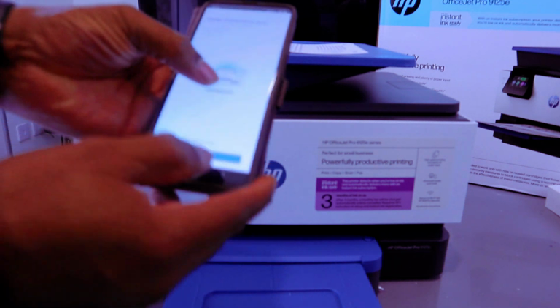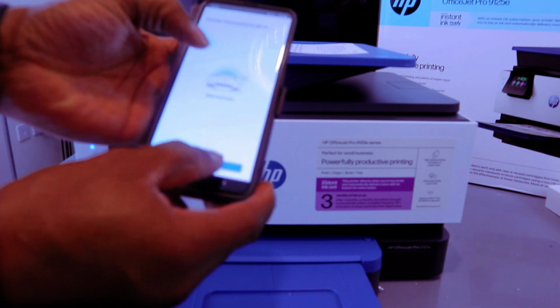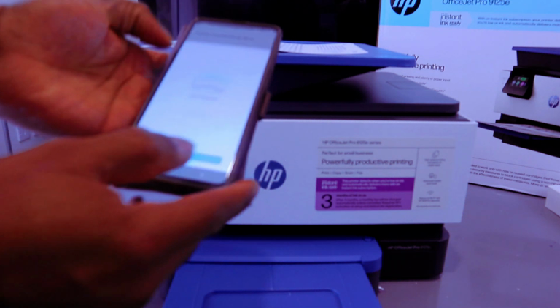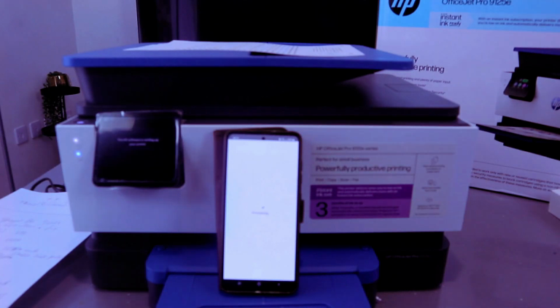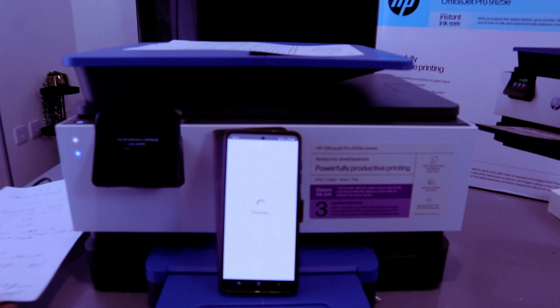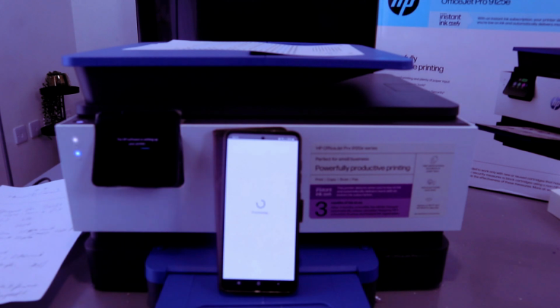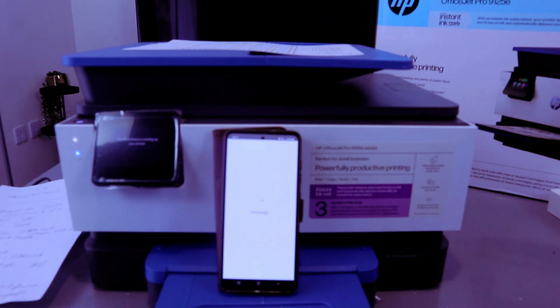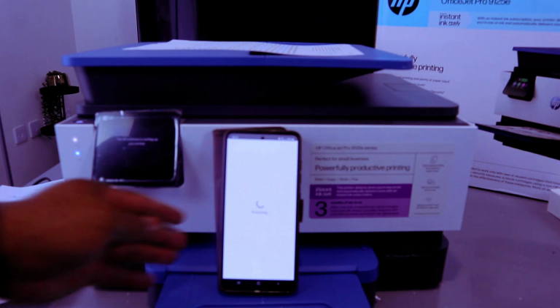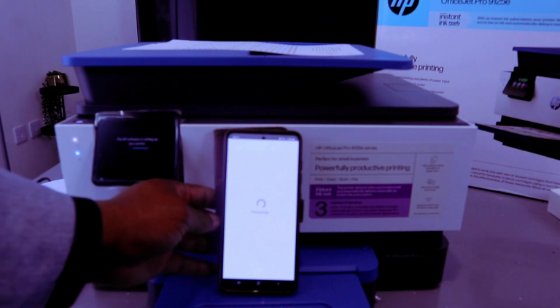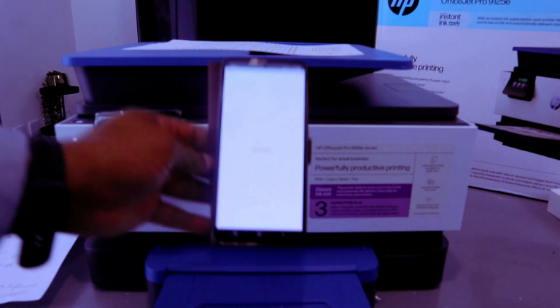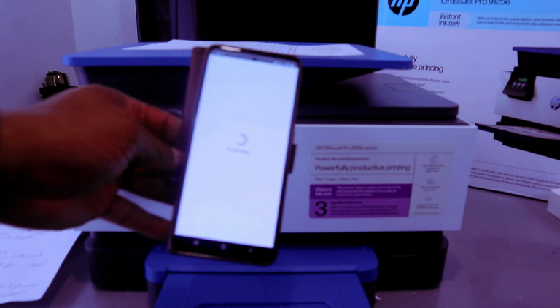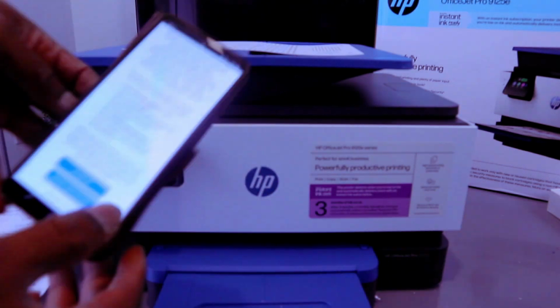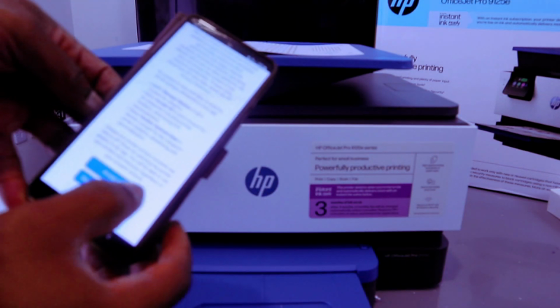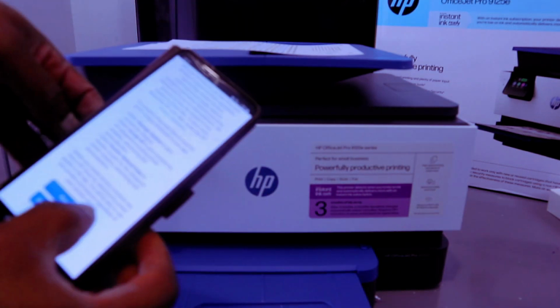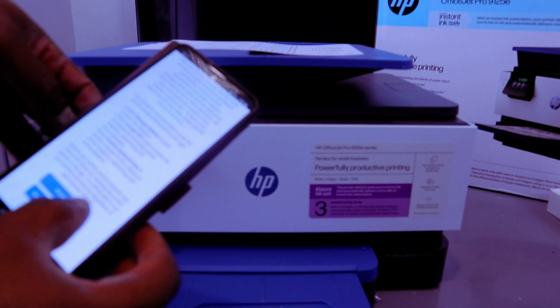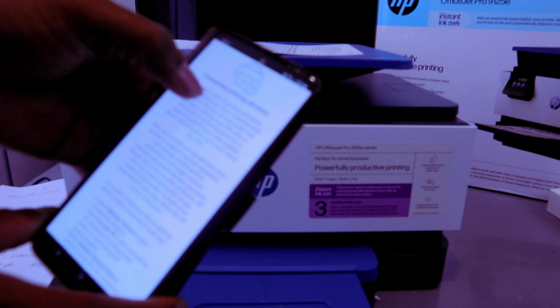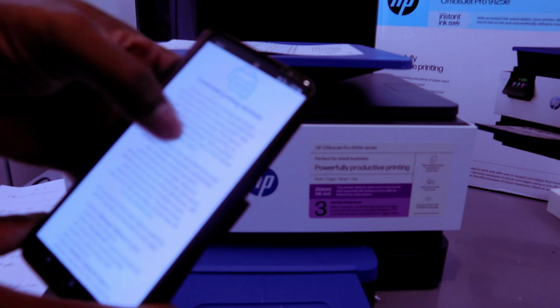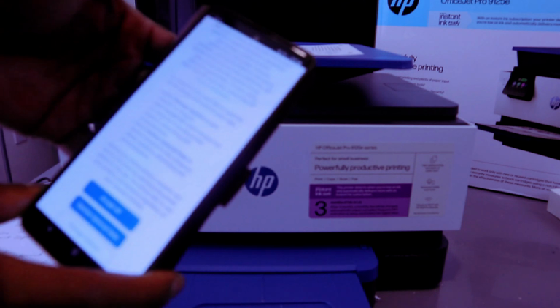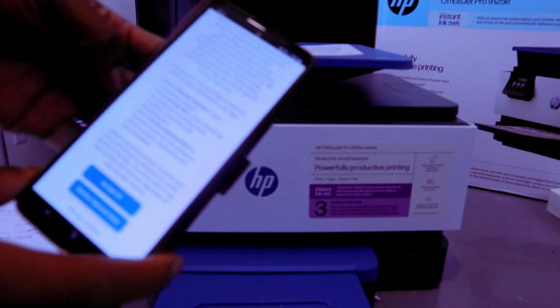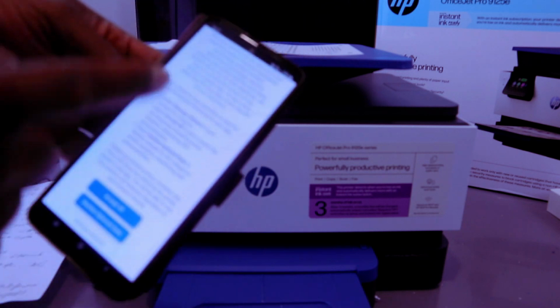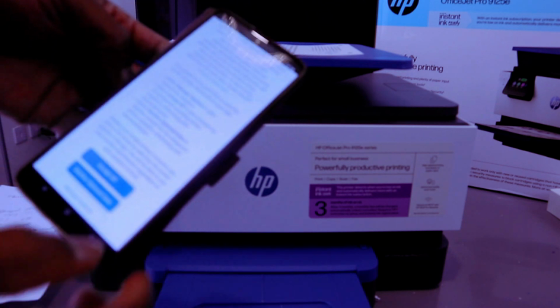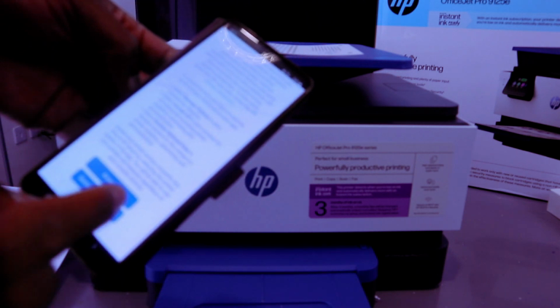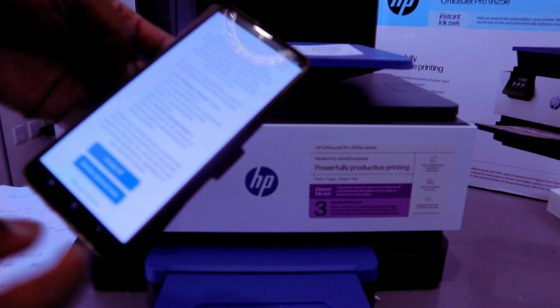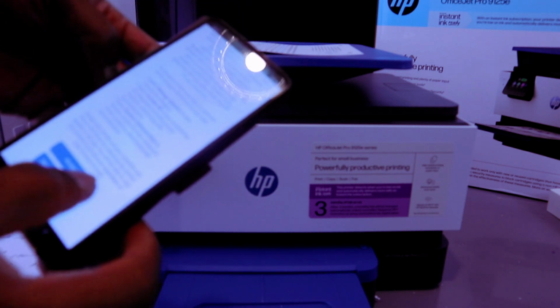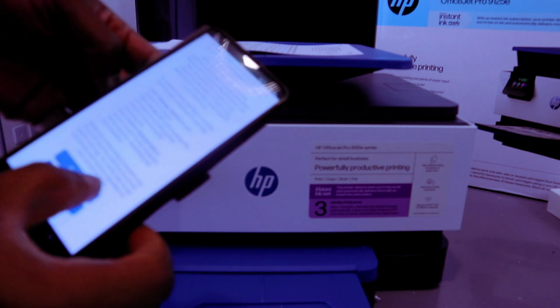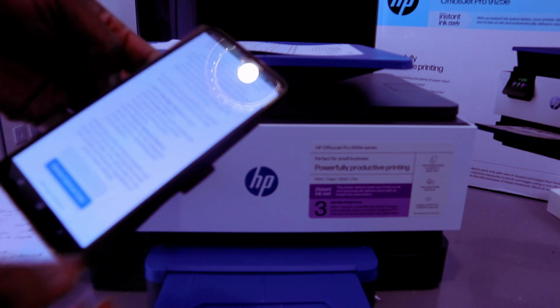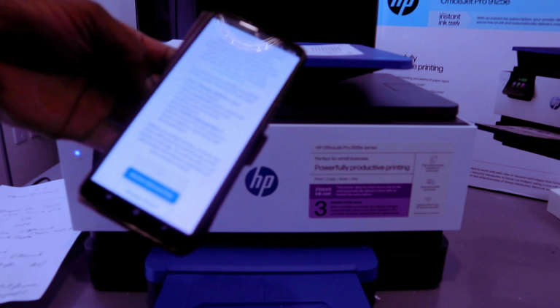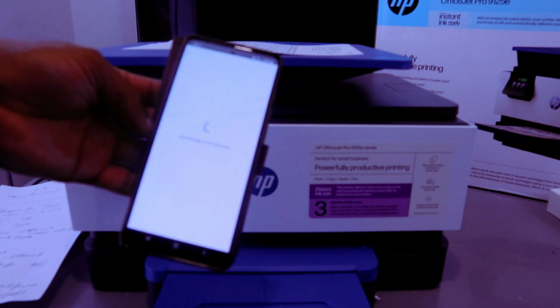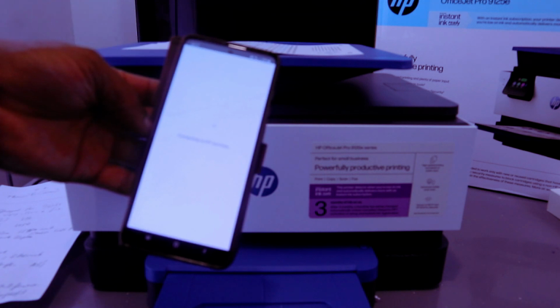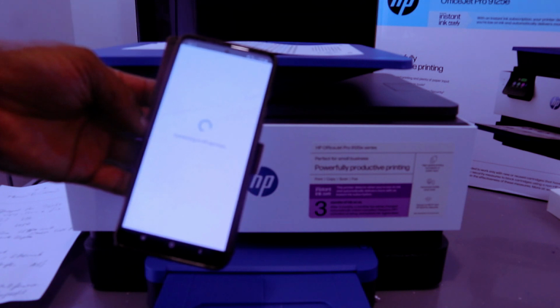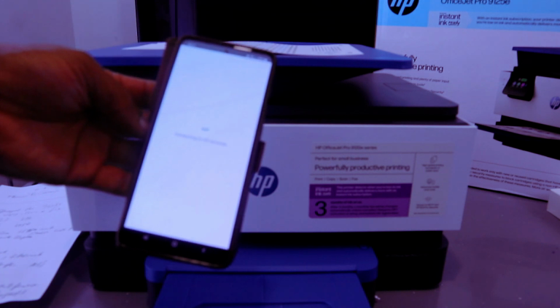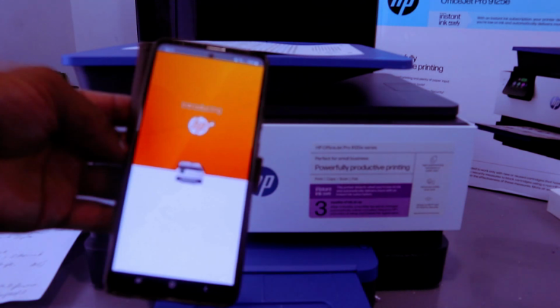Select 'Continue.' The software is now setting up your printer and processing. Scroll down to 'Accept all connected printing service' — read the information, then select 'Accept all' or 'Decline.'